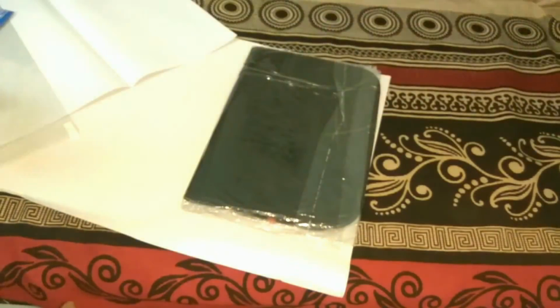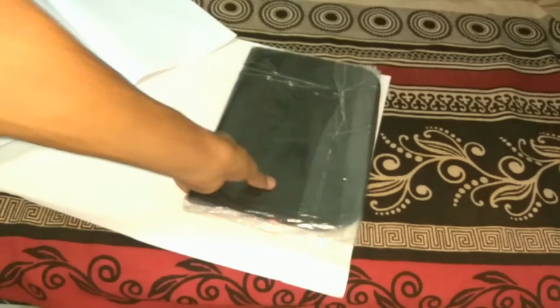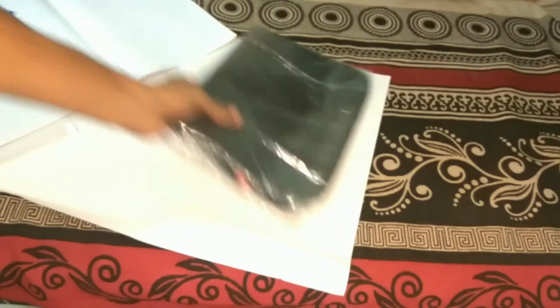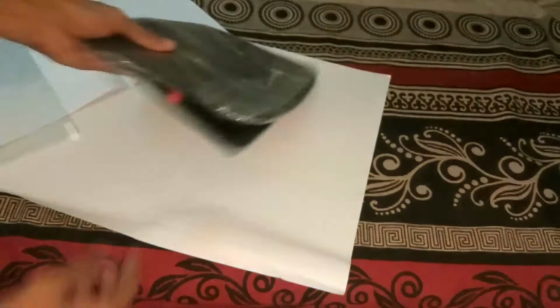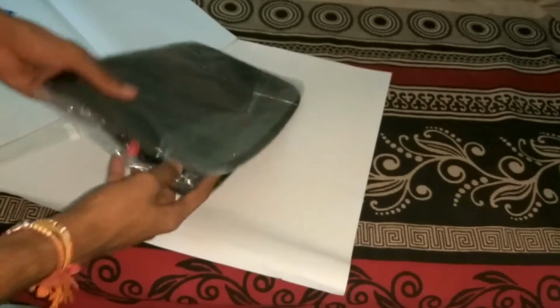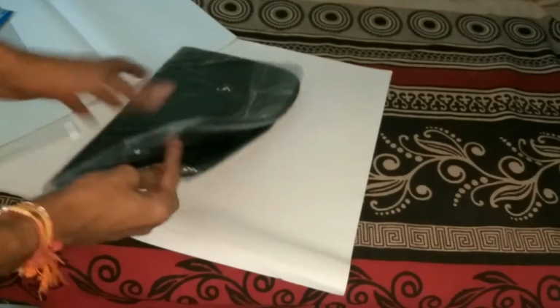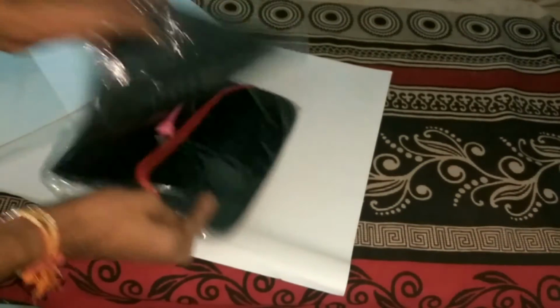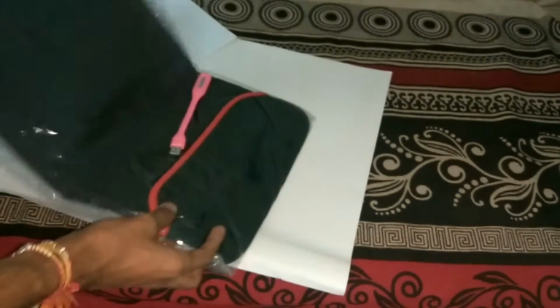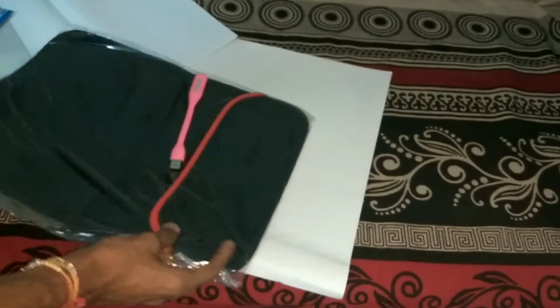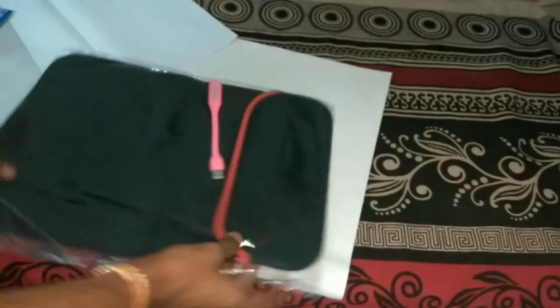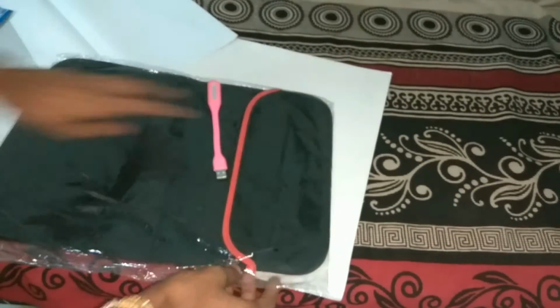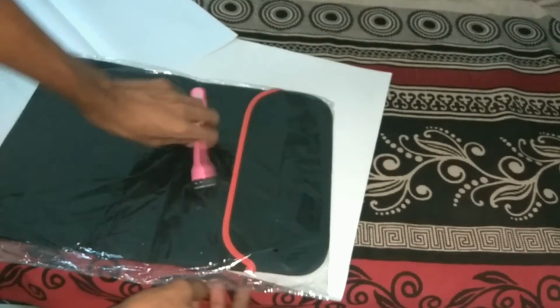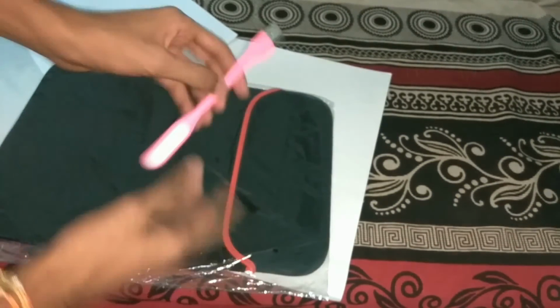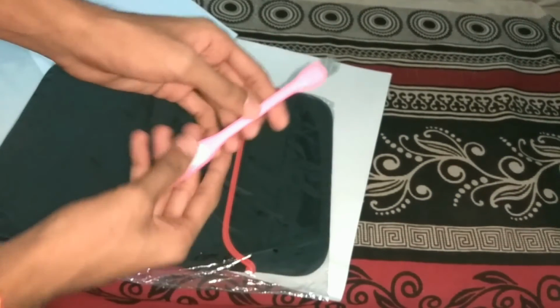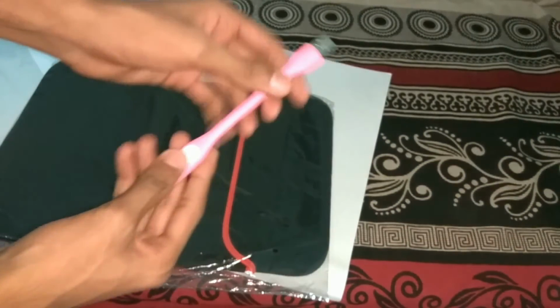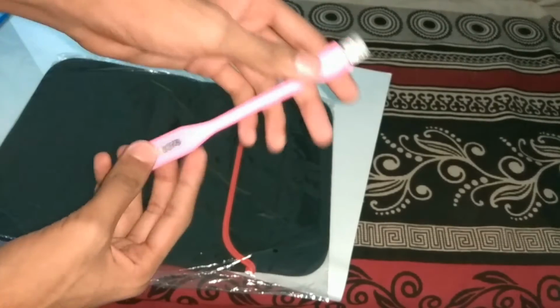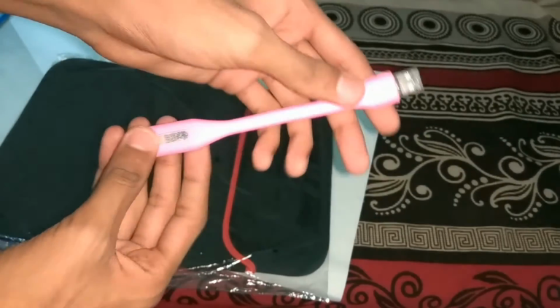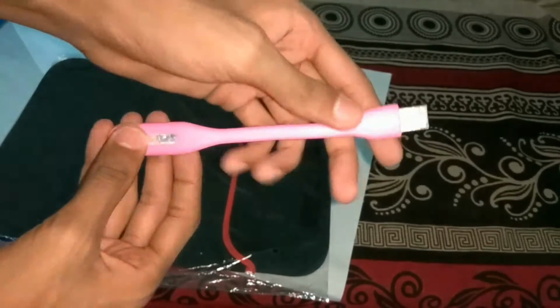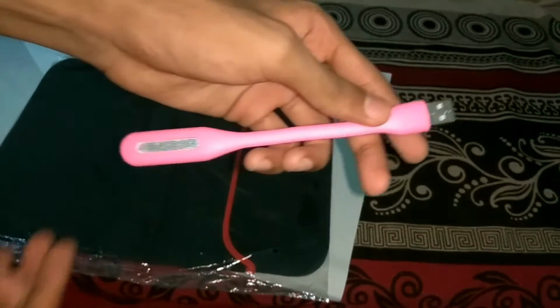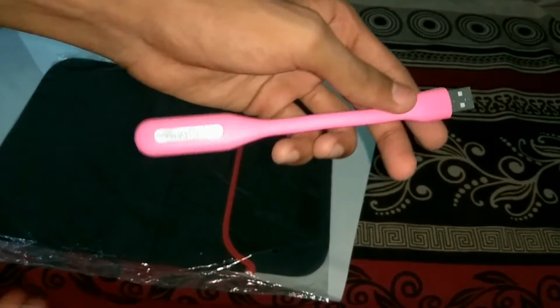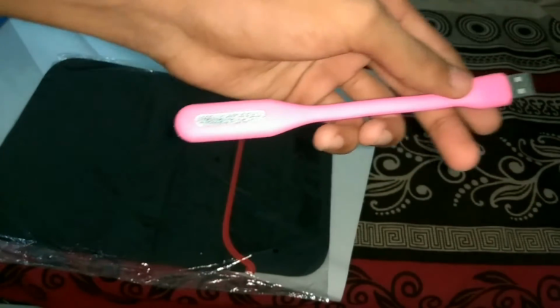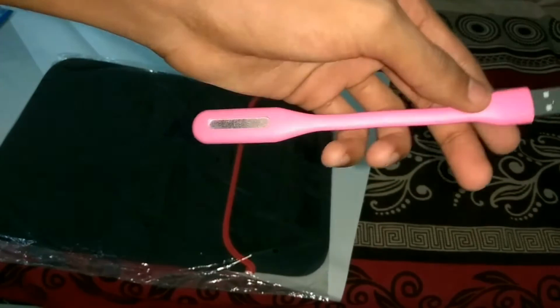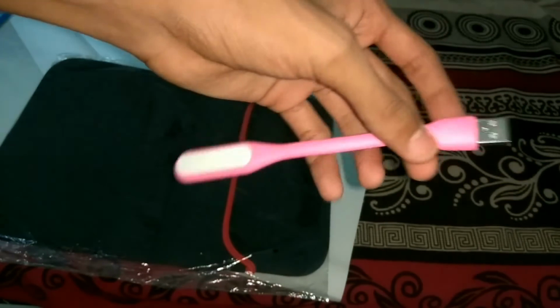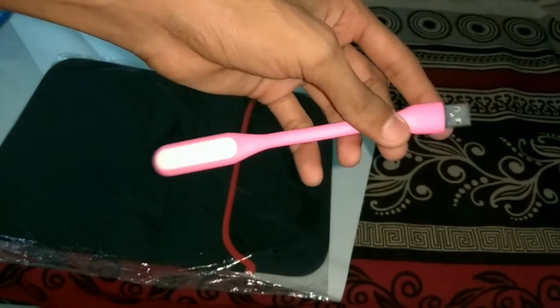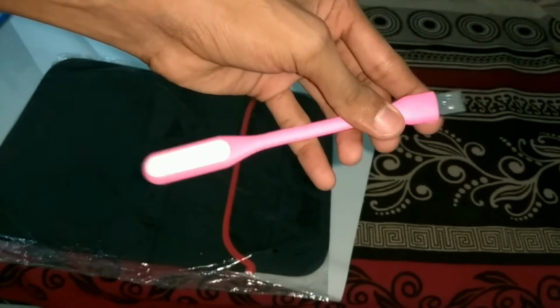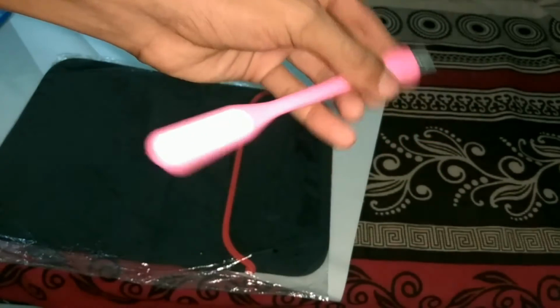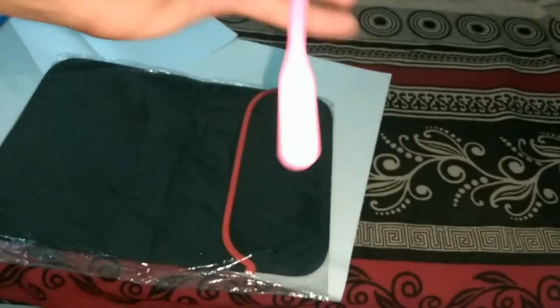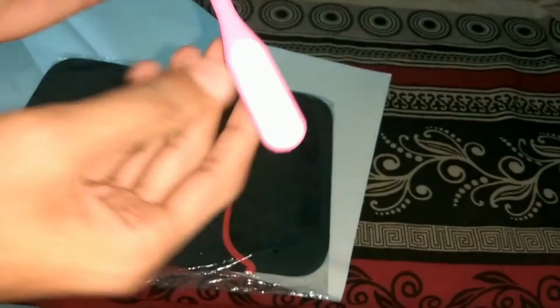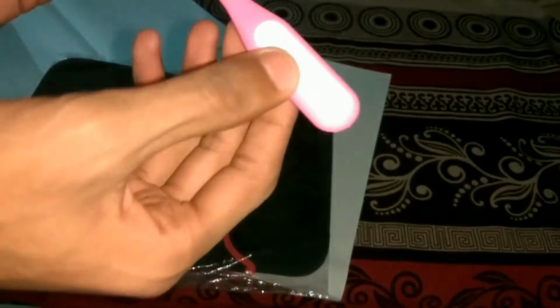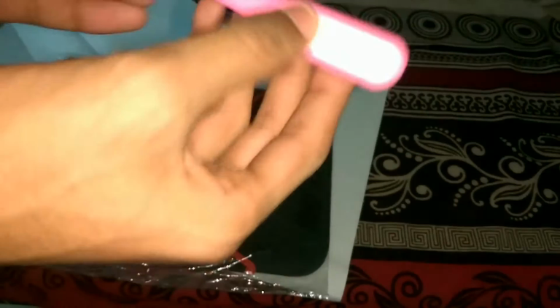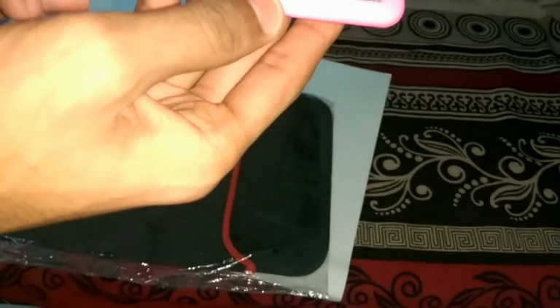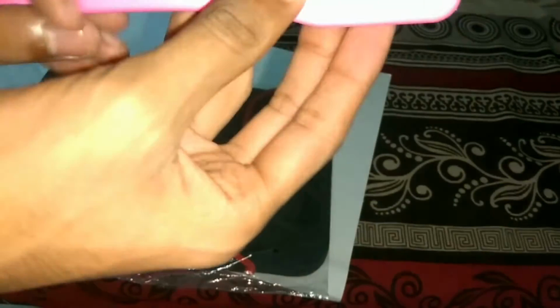Next we get the USB LED light. It looks good in terms of quality and this is the main light portion.